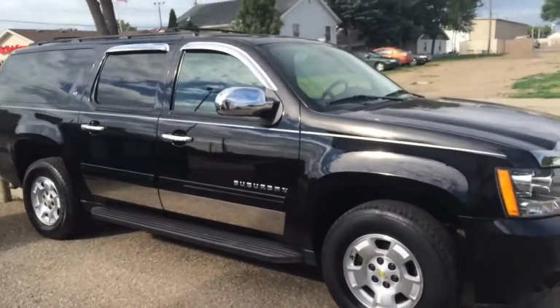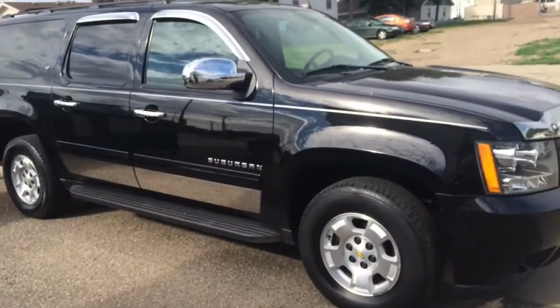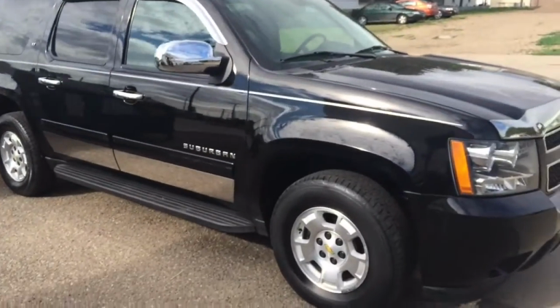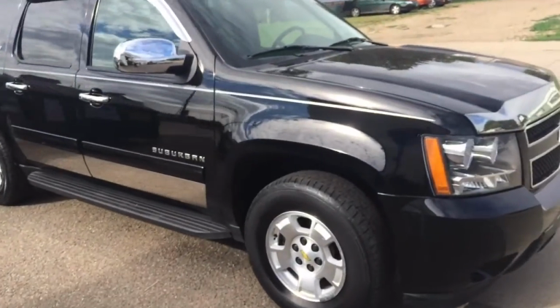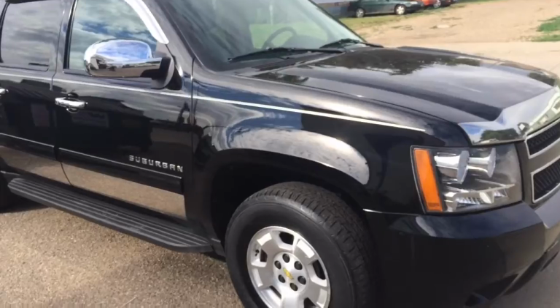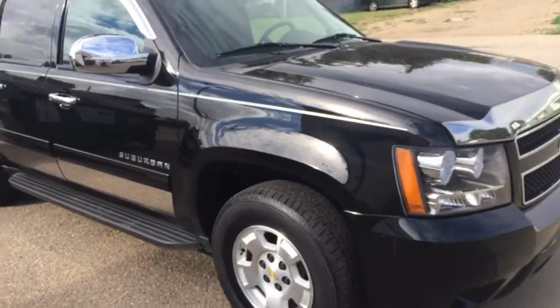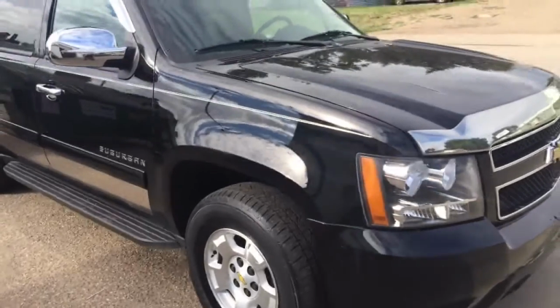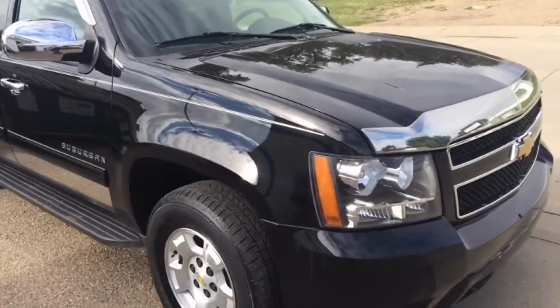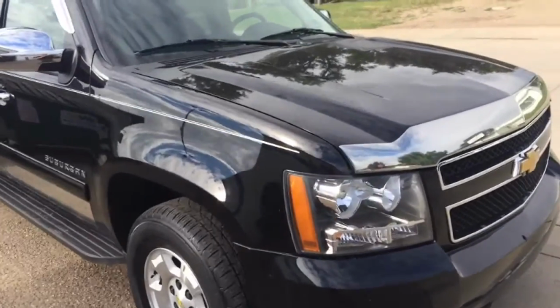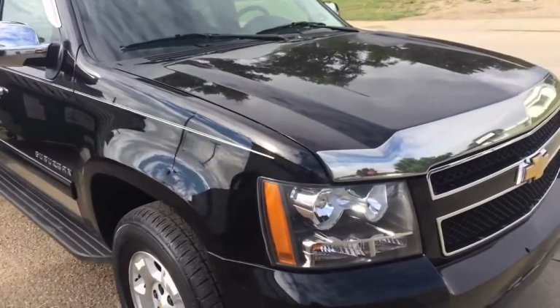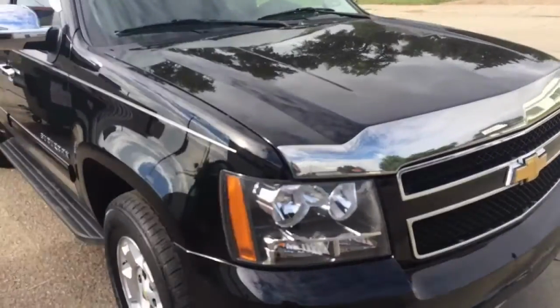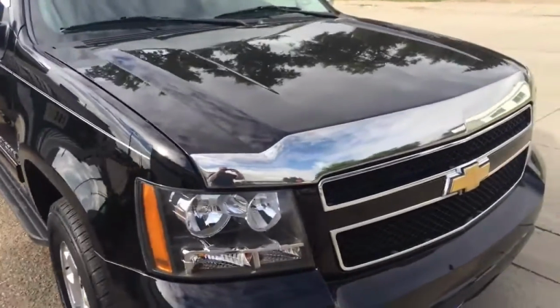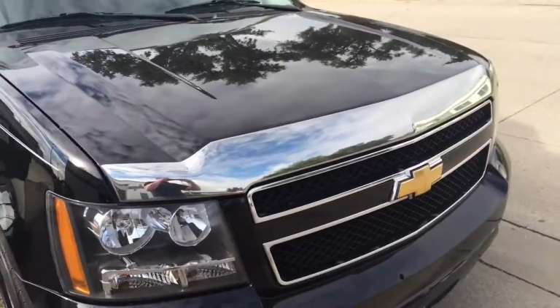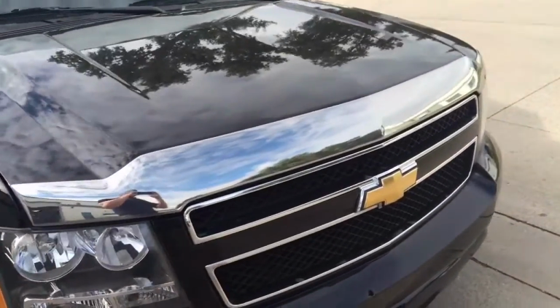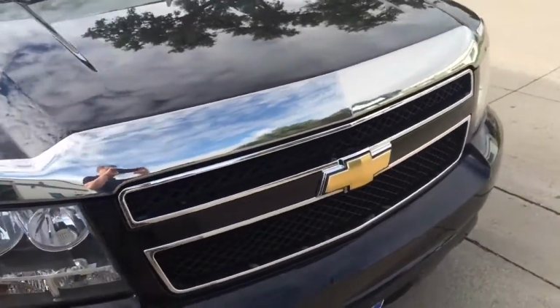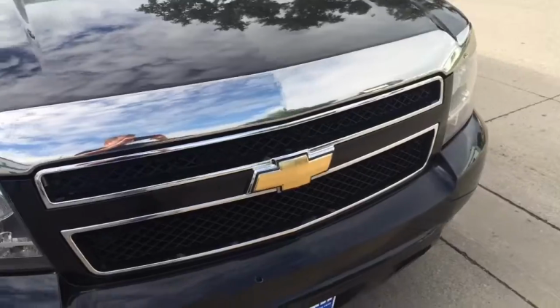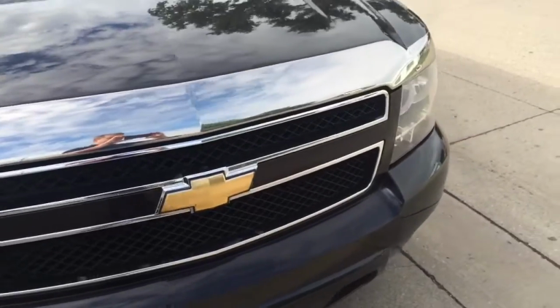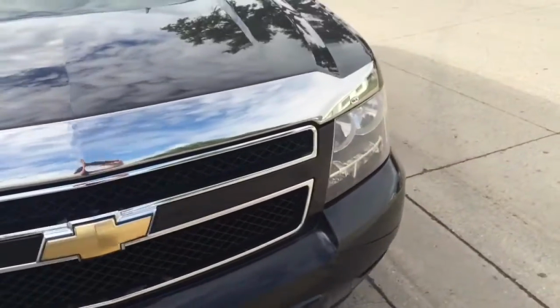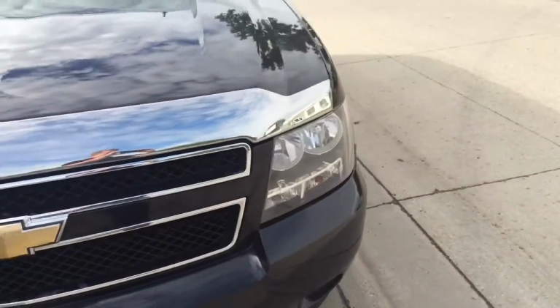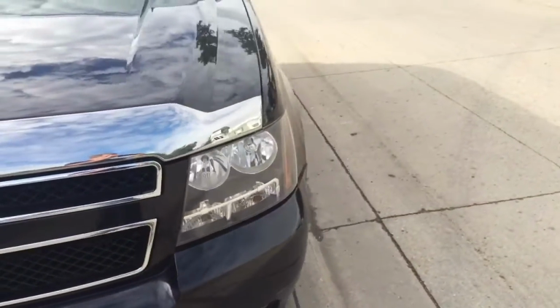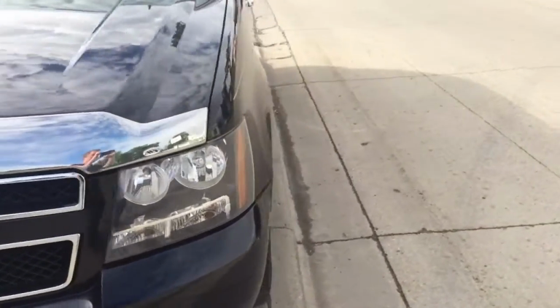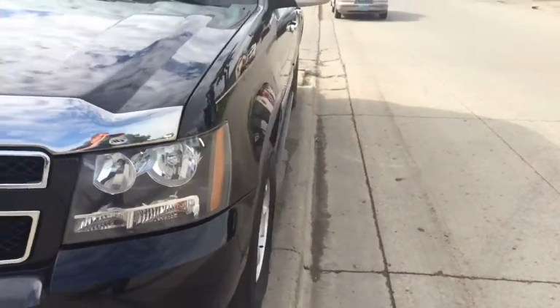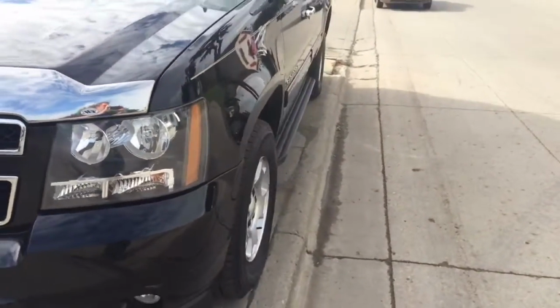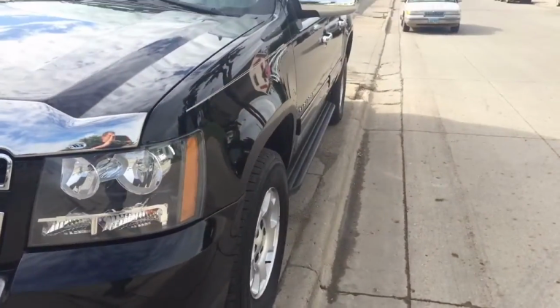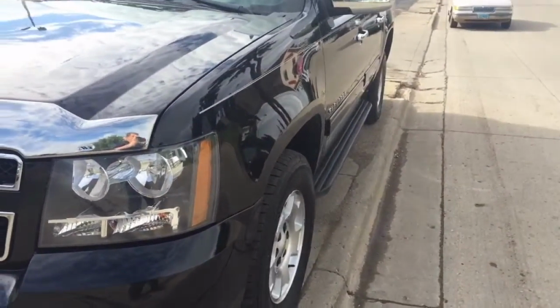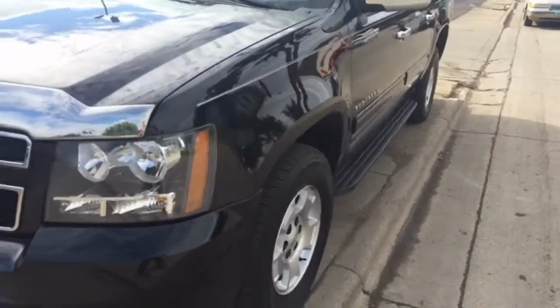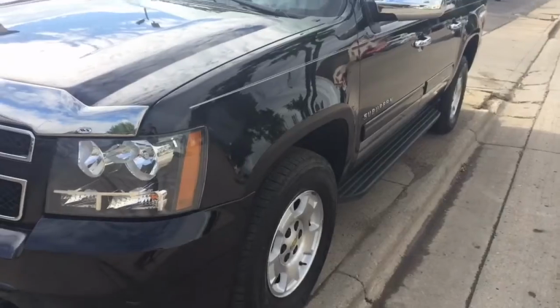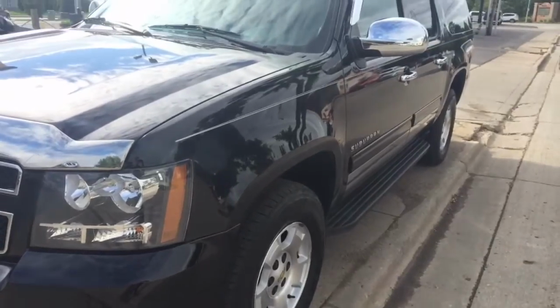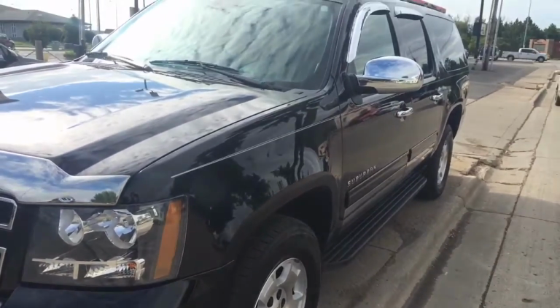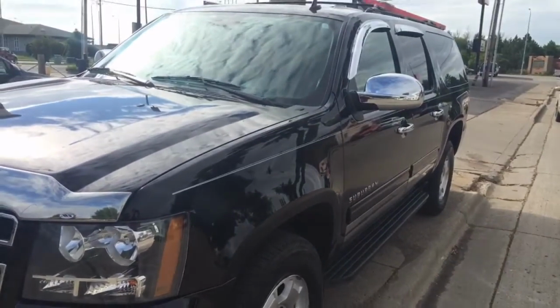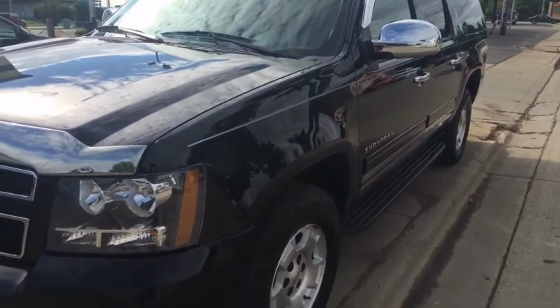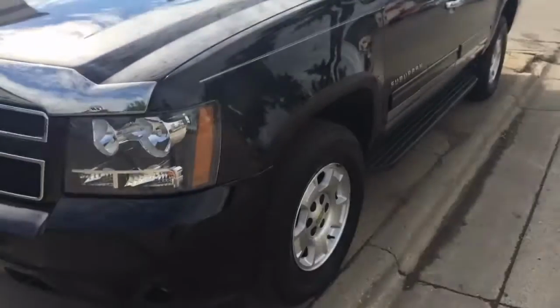As you can see it's black, it's got a lot of chrome accents to it. As you look along here, look along the side, you see it's pretty darn straight.